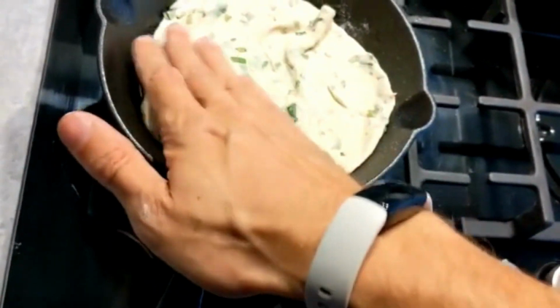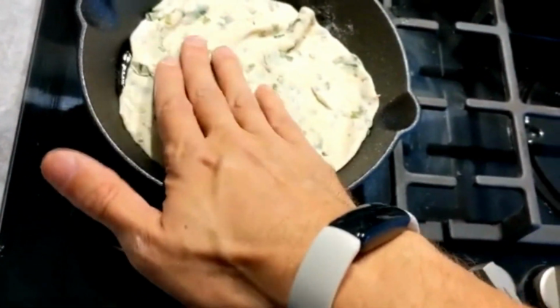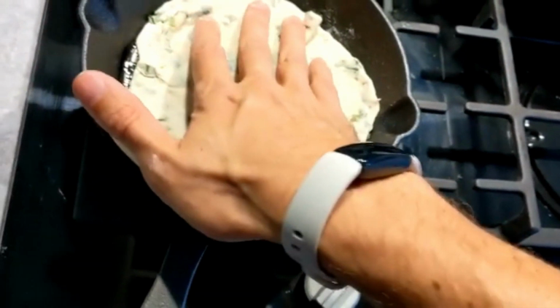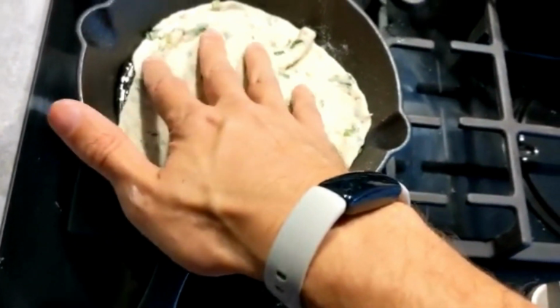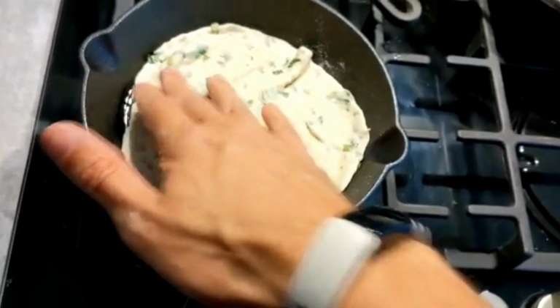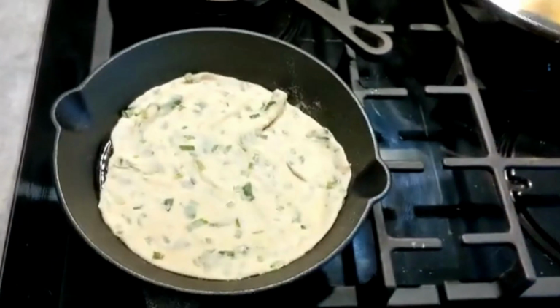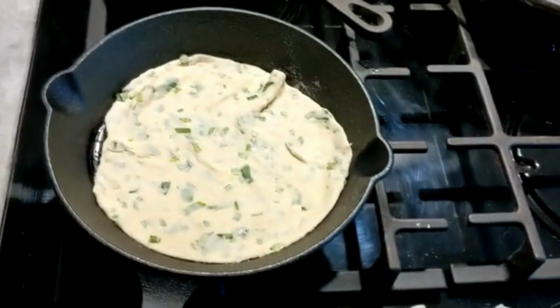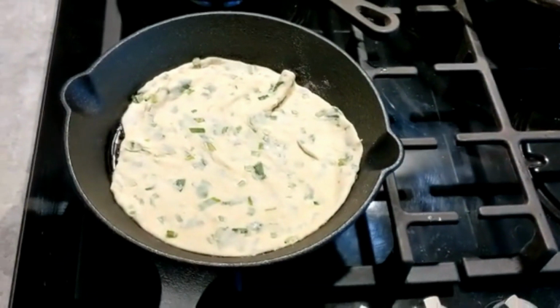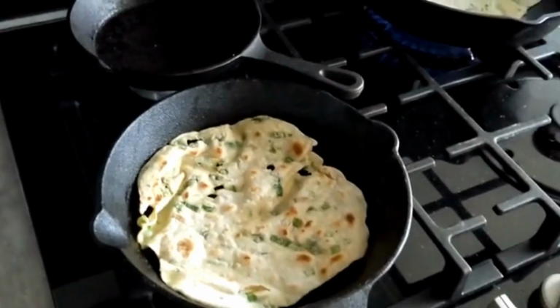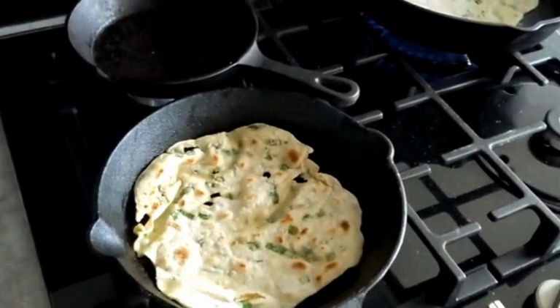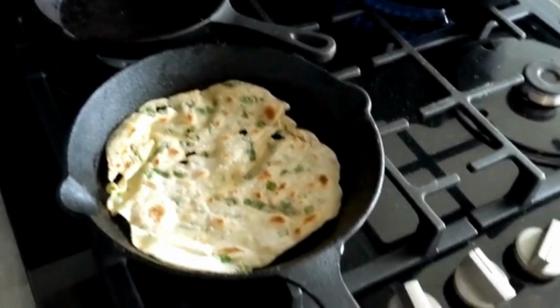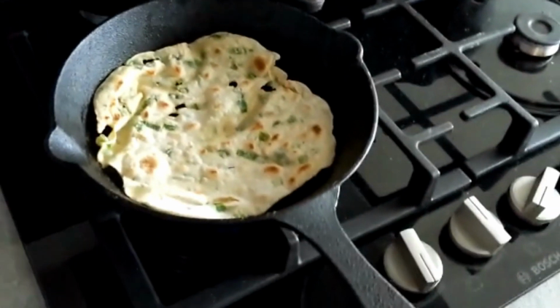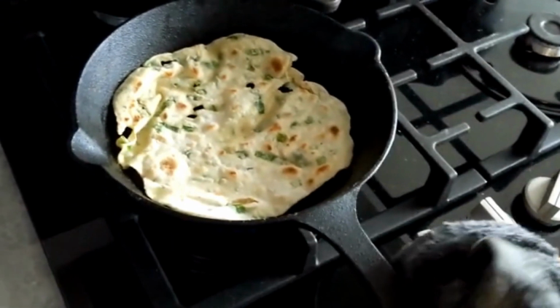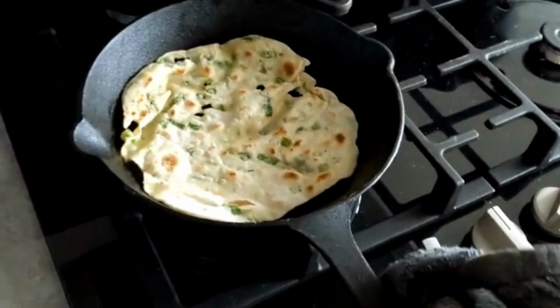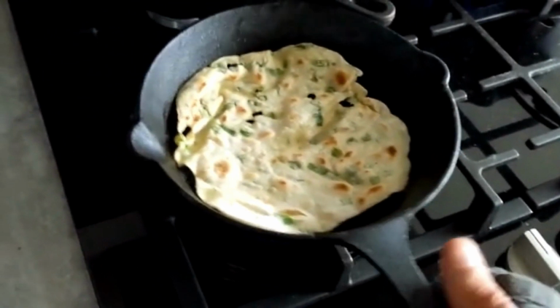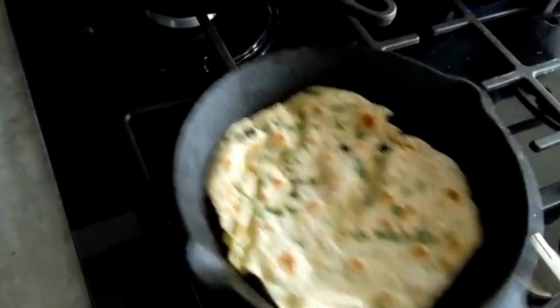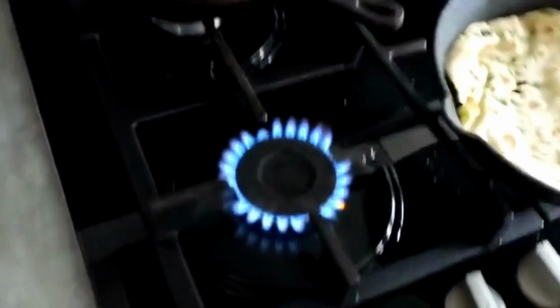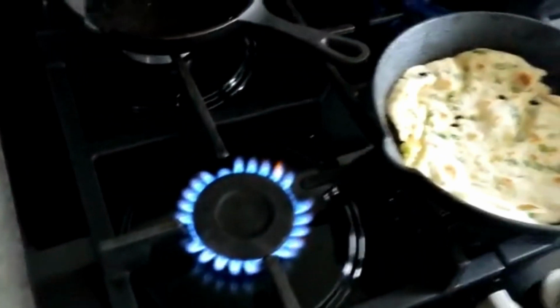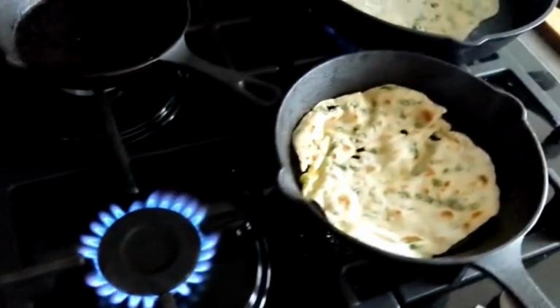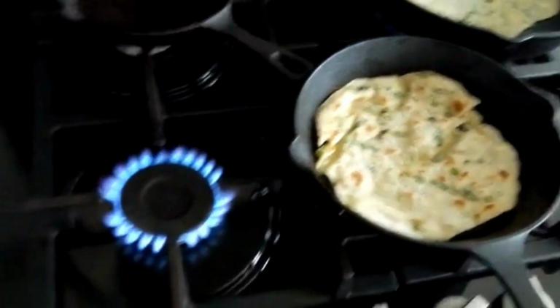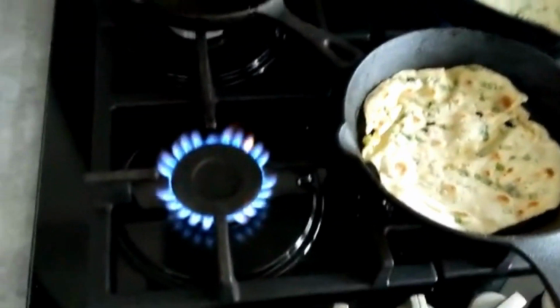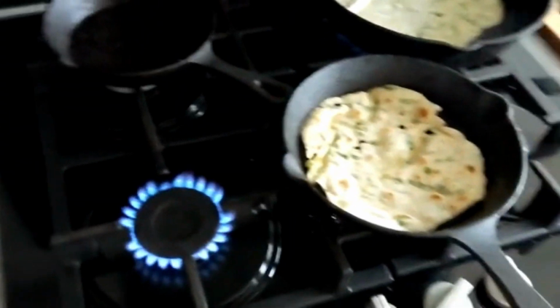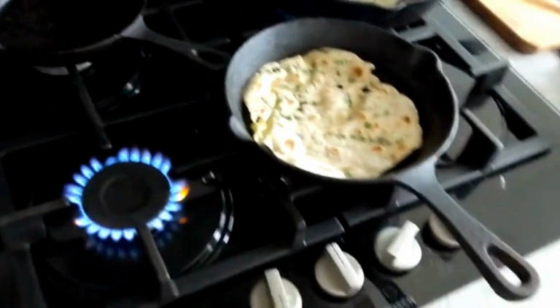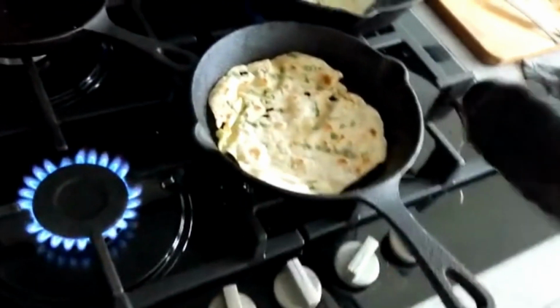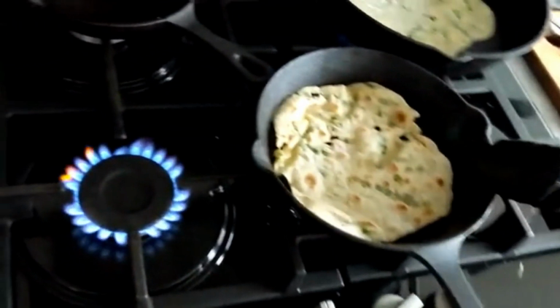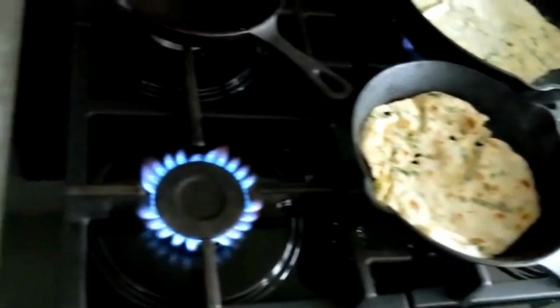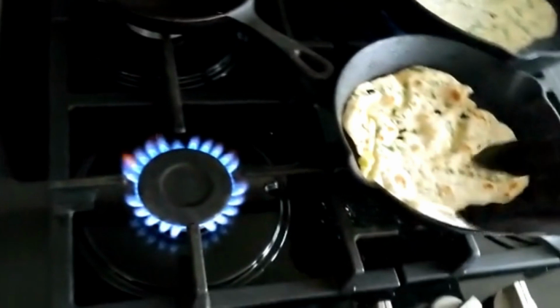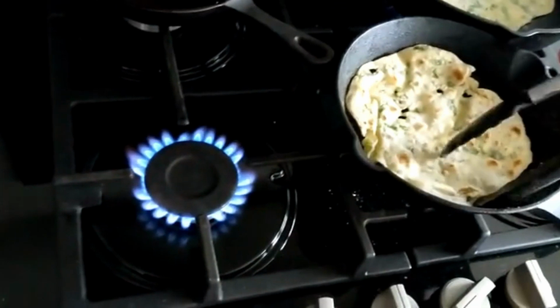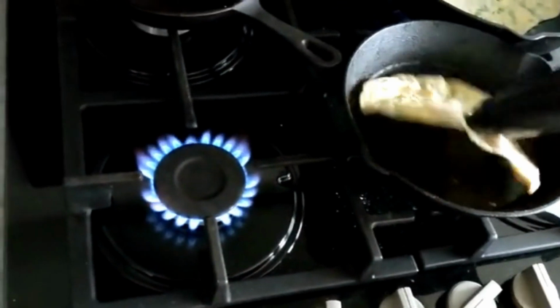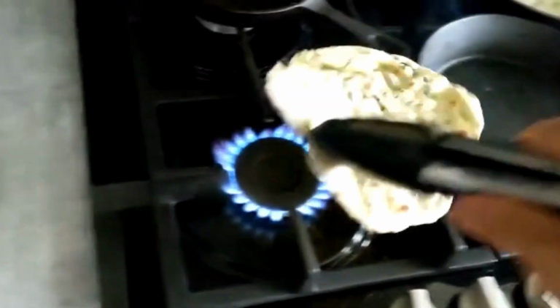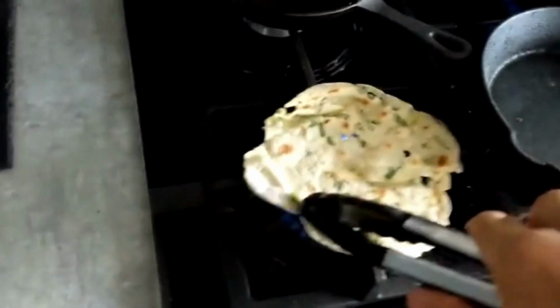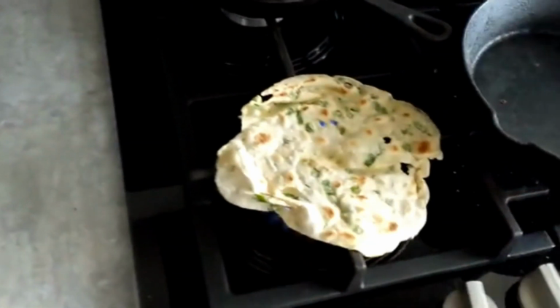Next we're going to add our fiery twist. To elevate these flatbreads even further, we're going to carefully flame each flatbread over a gas flame for a delightful charred finish. This adds a slight smoky depth and perfectly complements the wild garlic.